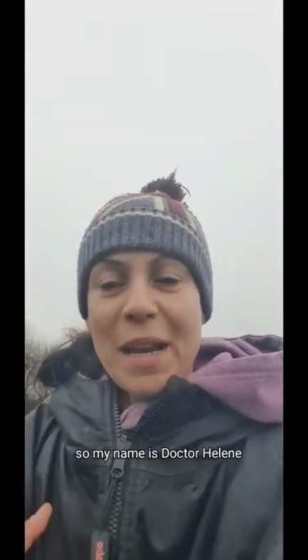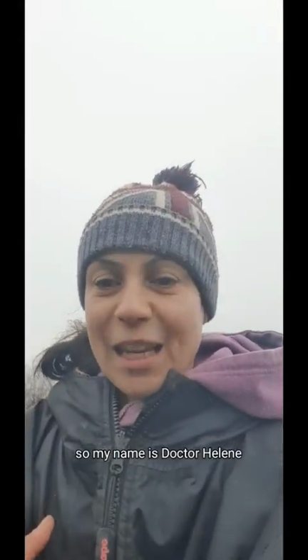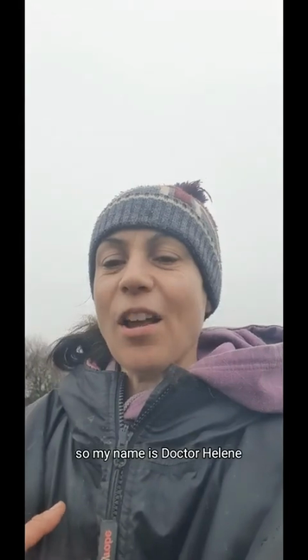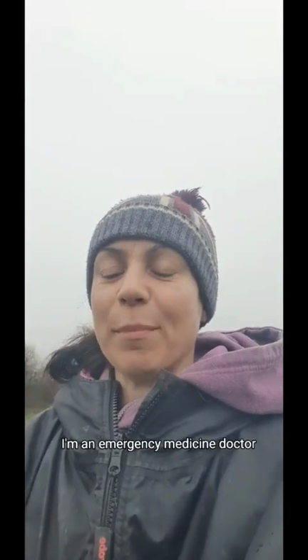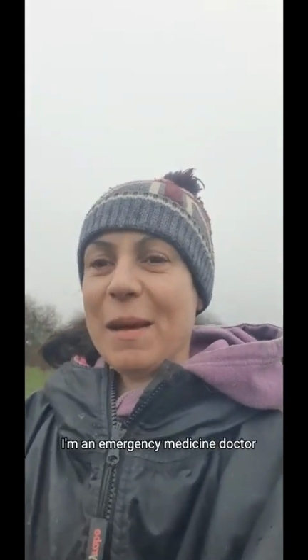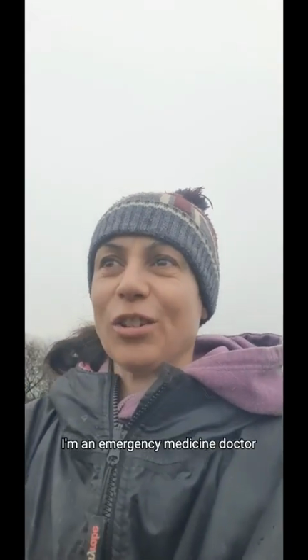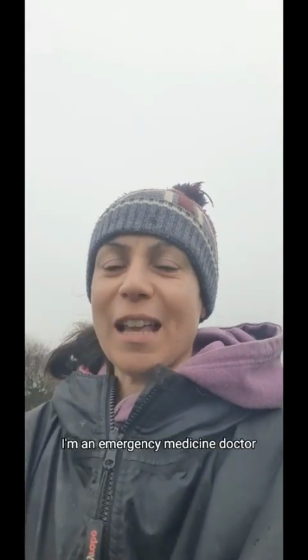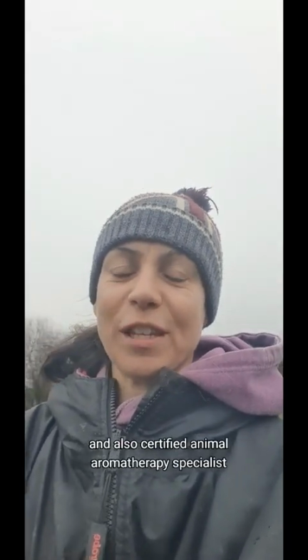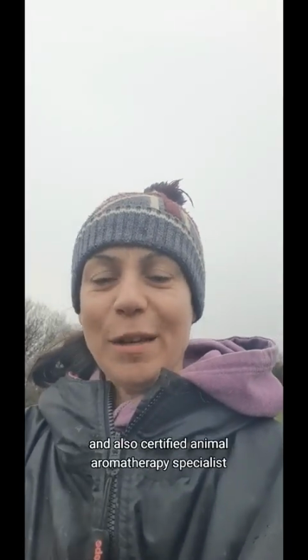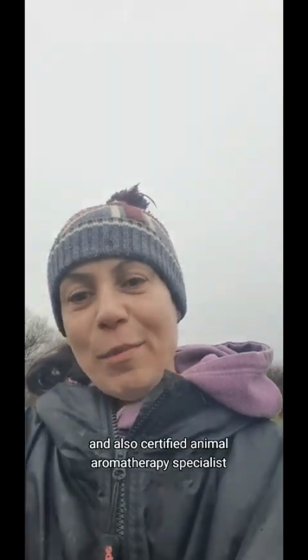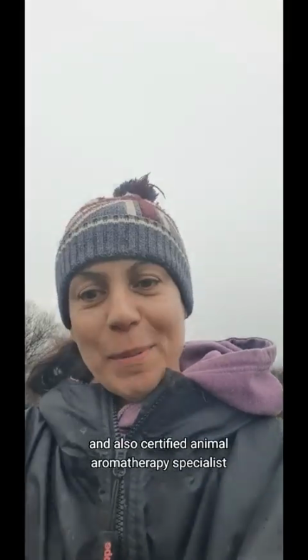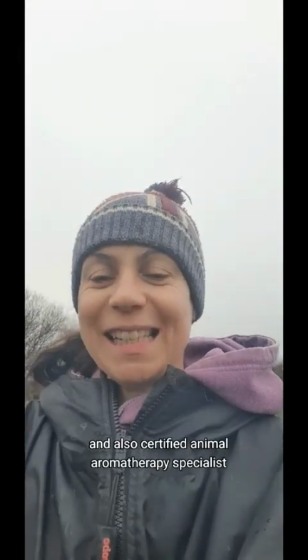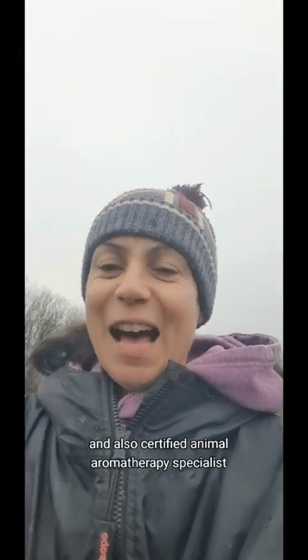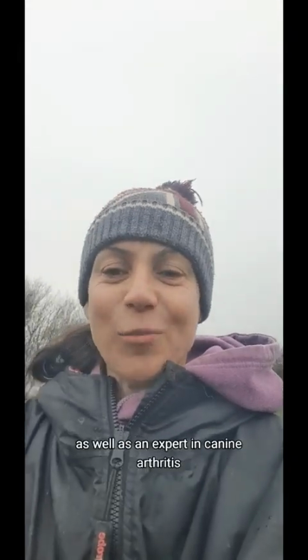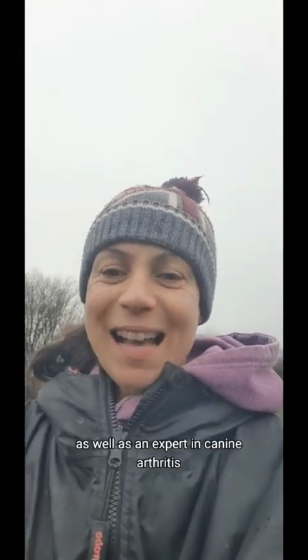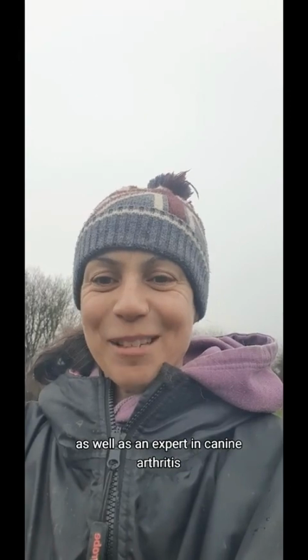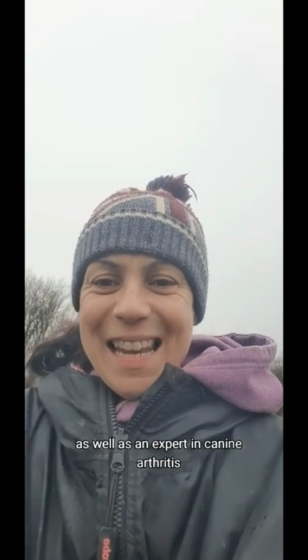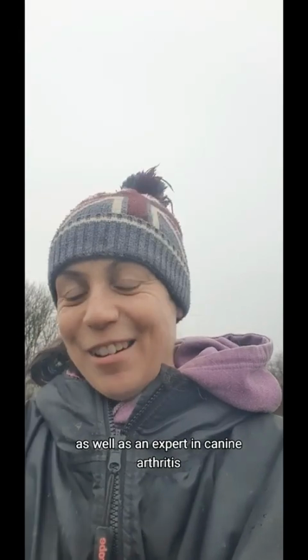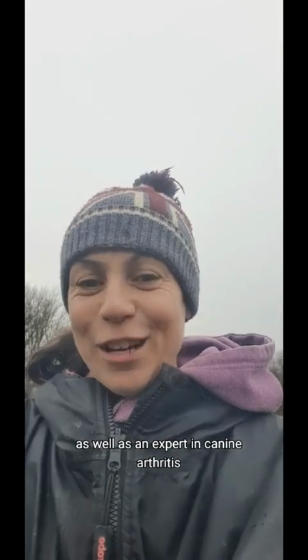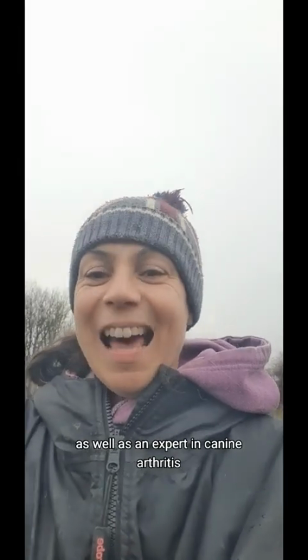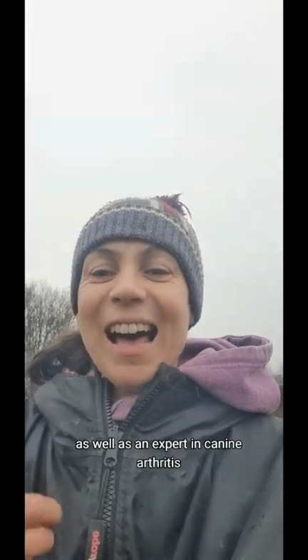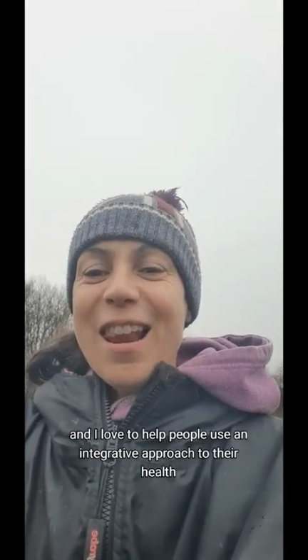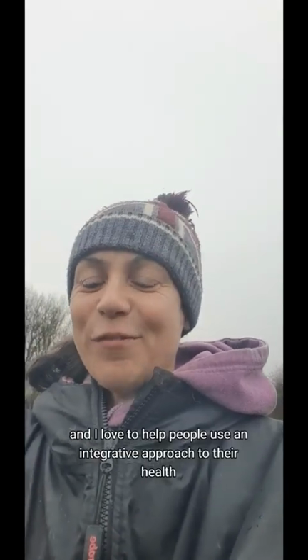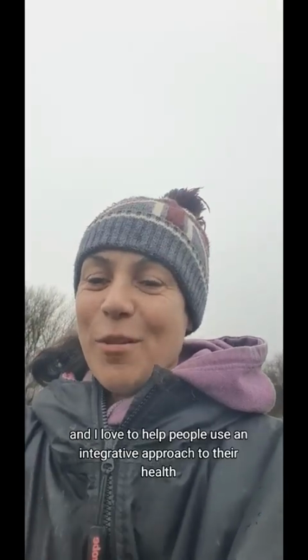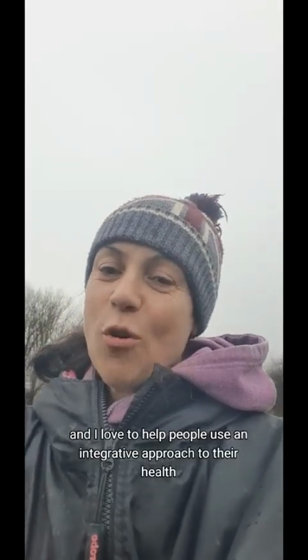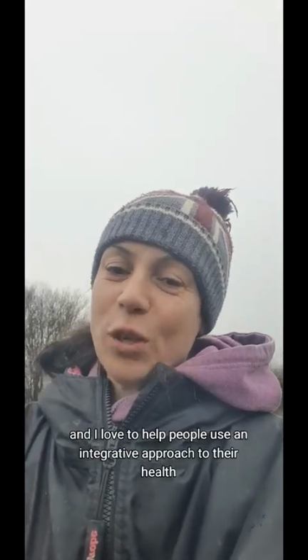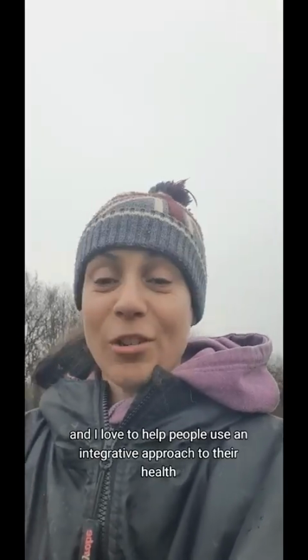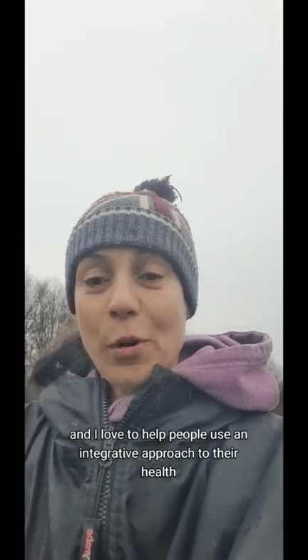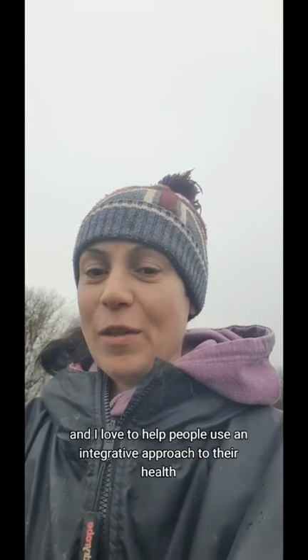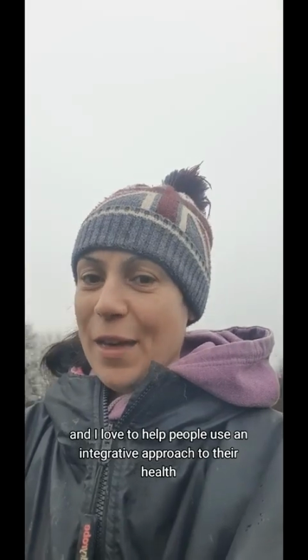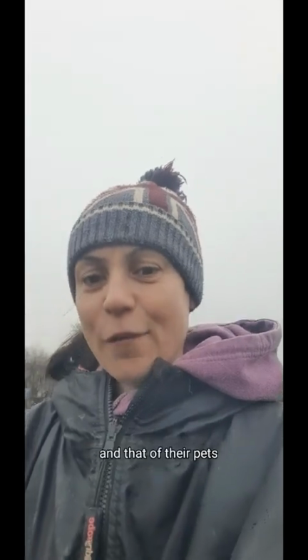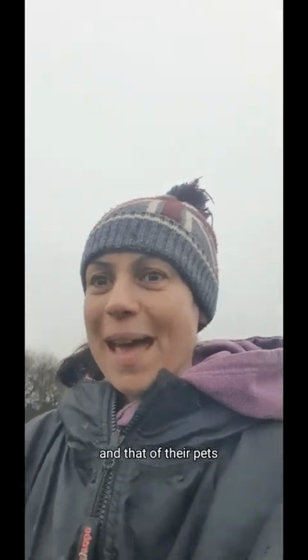My name is Dr. Helene. I'm an emergency medicine doctor and also a certified animal aromatherapy specialist, as well as an expert in canine arthritis. I love to help people use an integrative approach to their health and that of their pets.